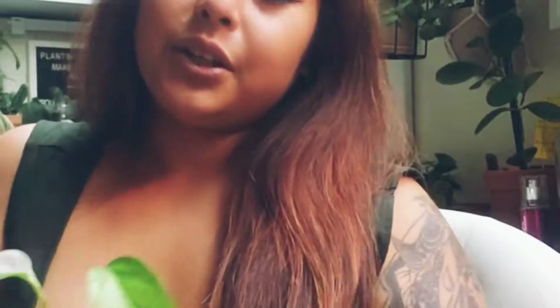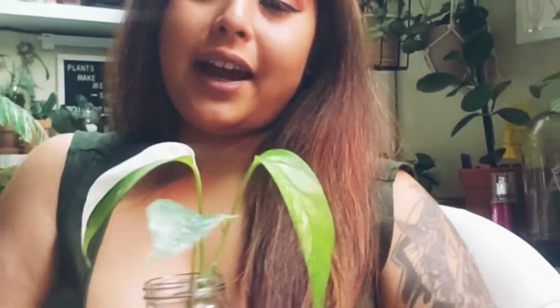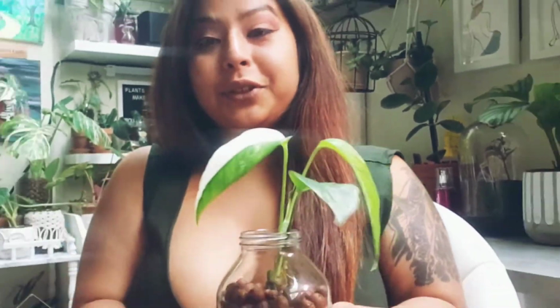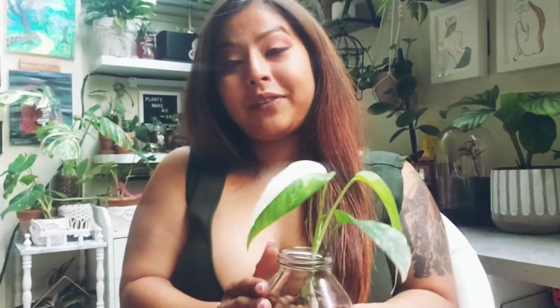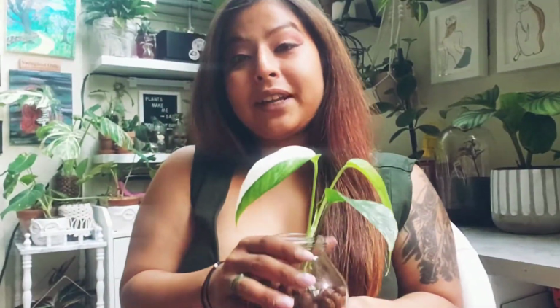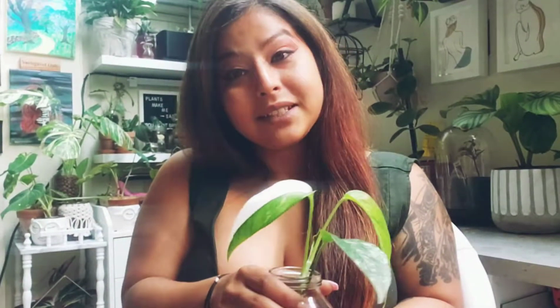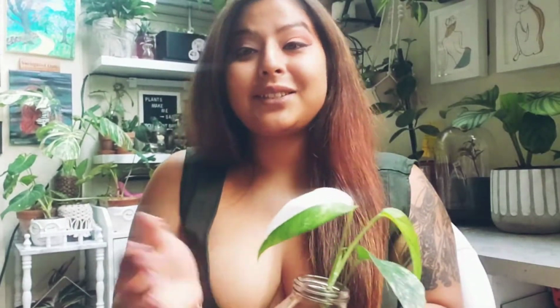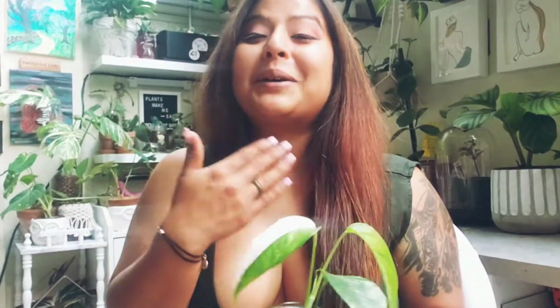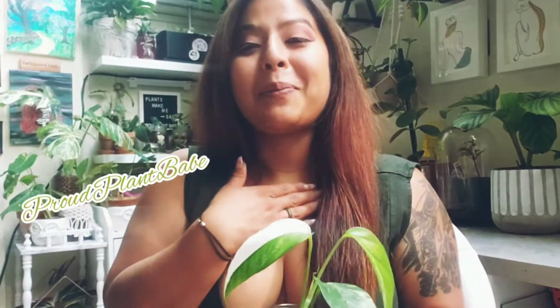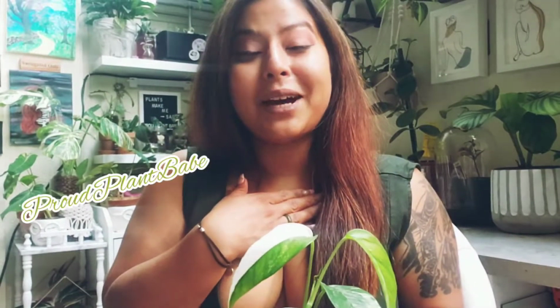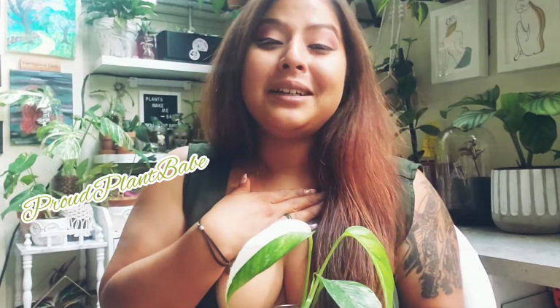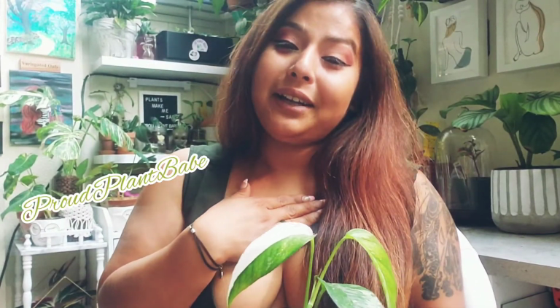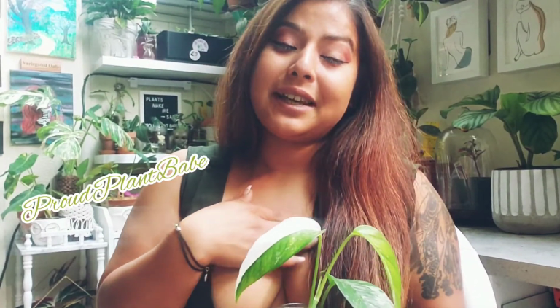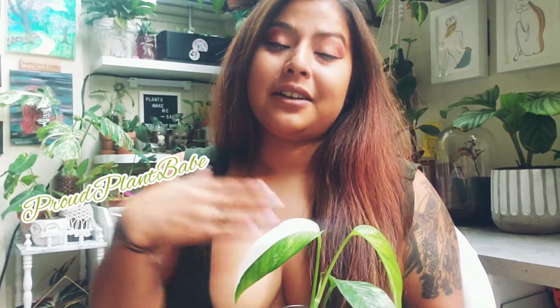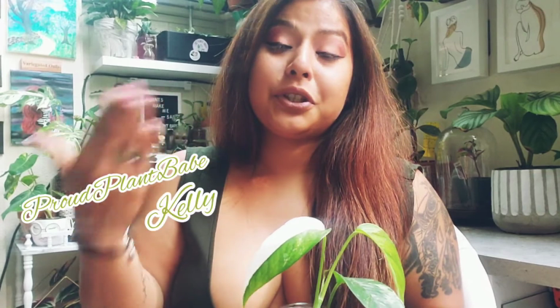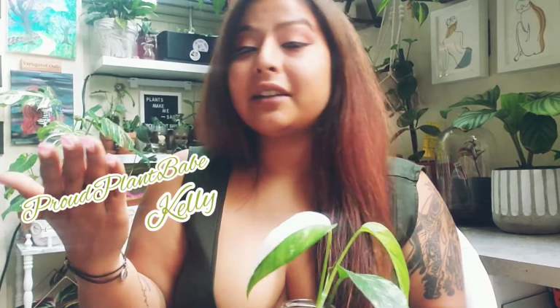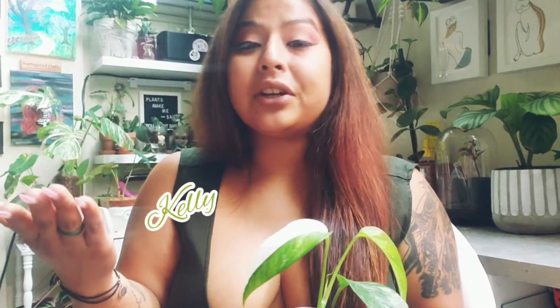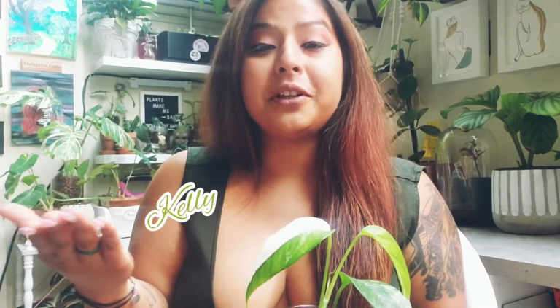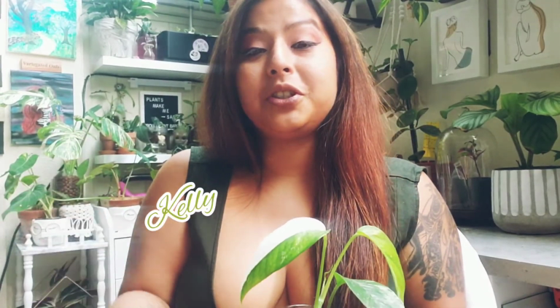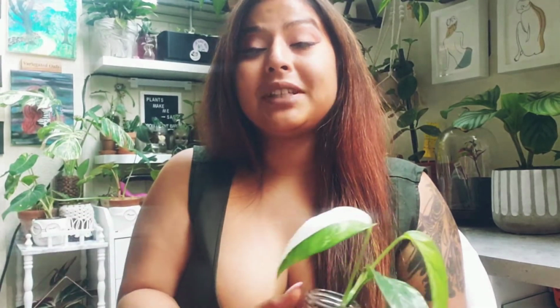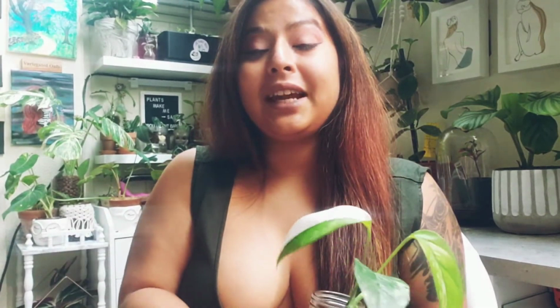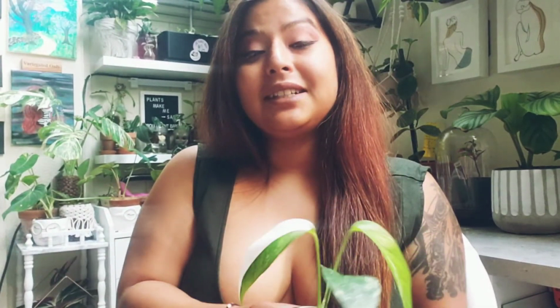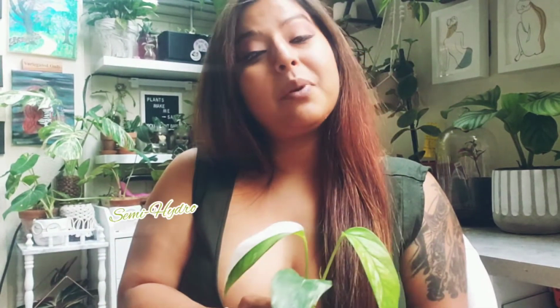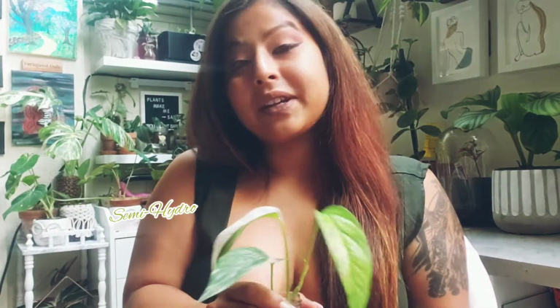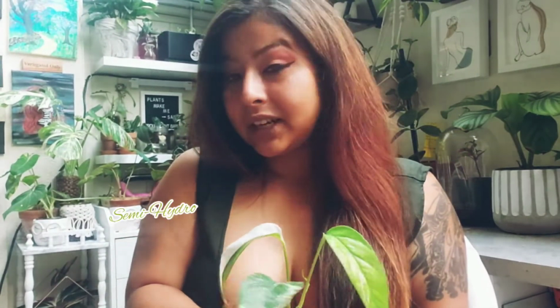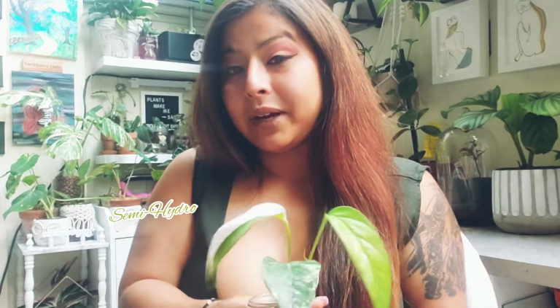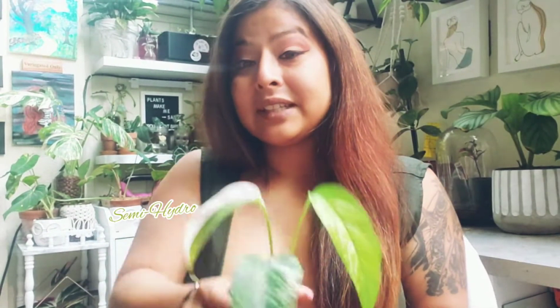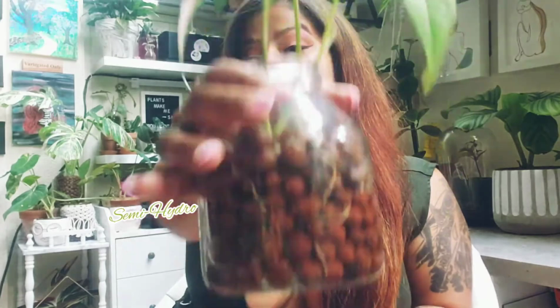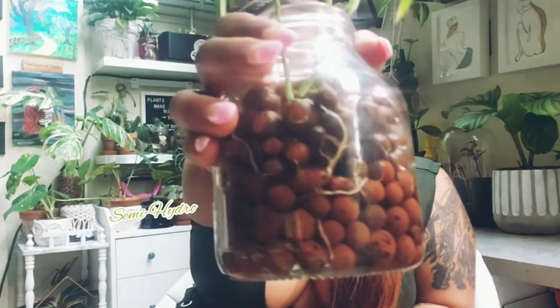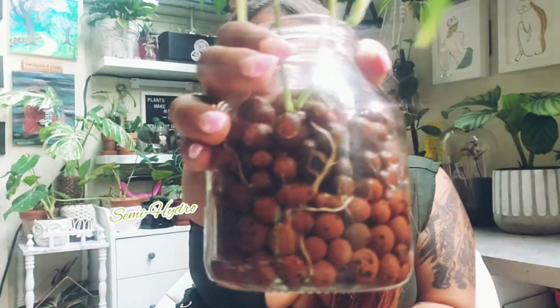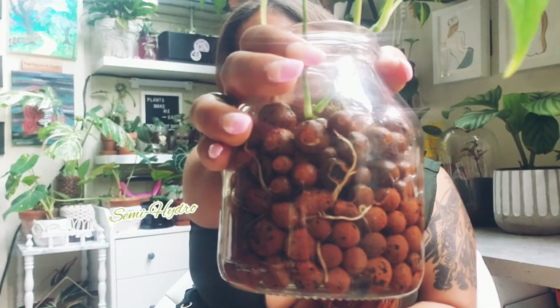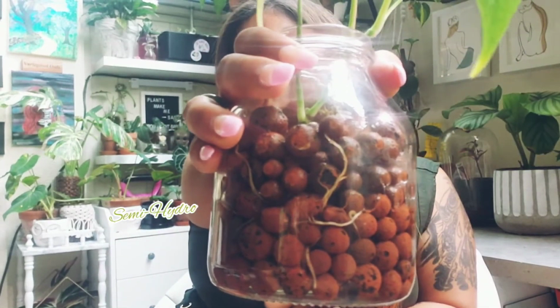Good afternoon, everybody. This is your Proud Plant Babe. My name is Kelly, and I'm so glad that you guys were able to join me today. Today, what we are going to be talking about is semi-hydro.